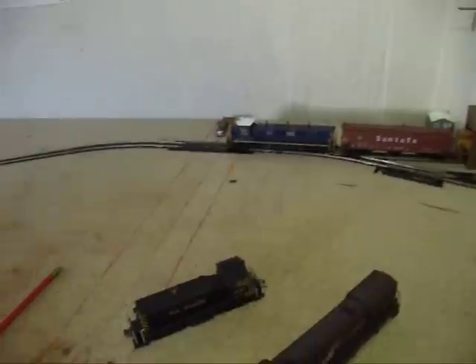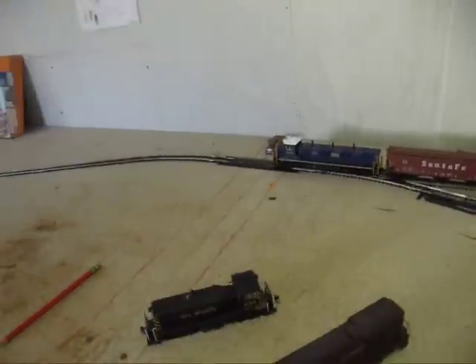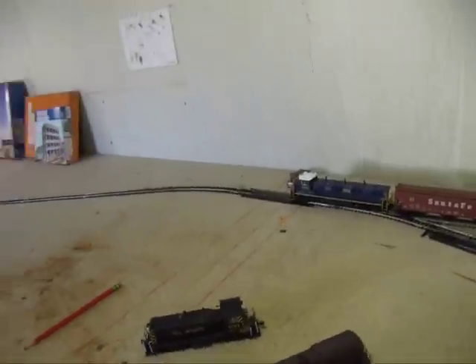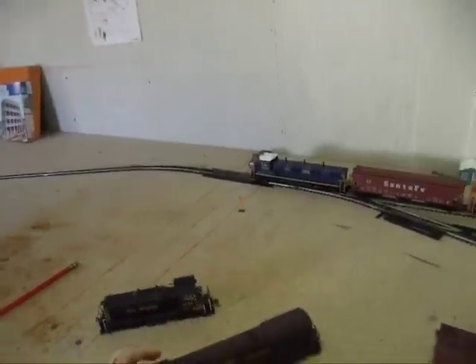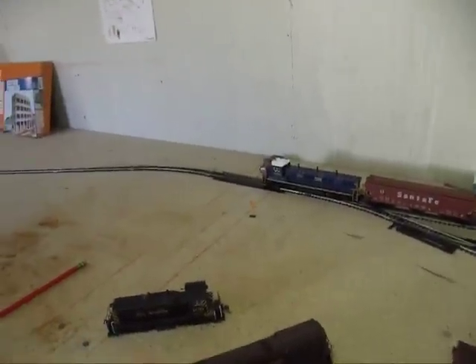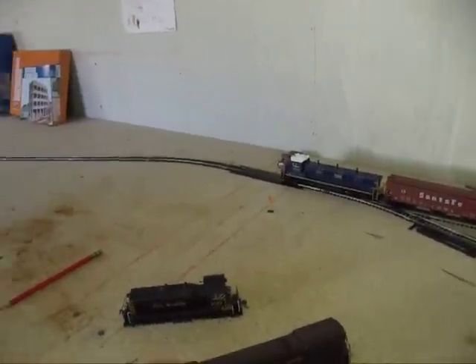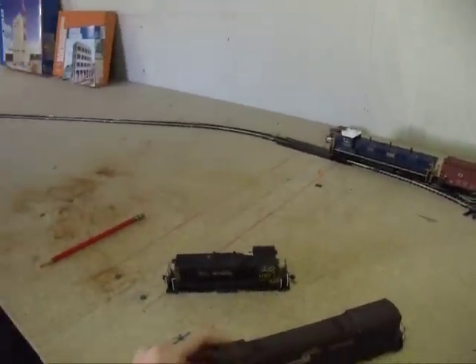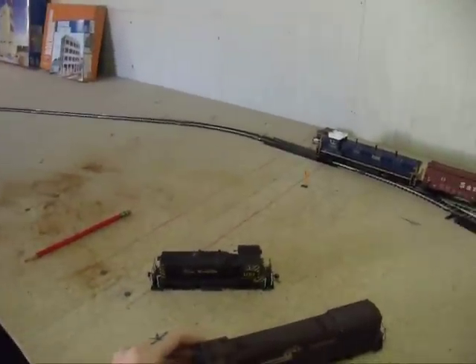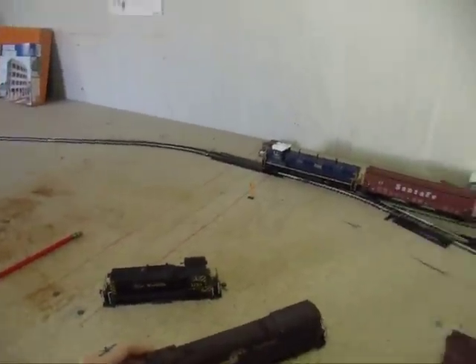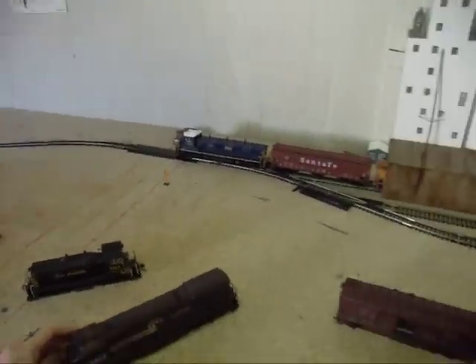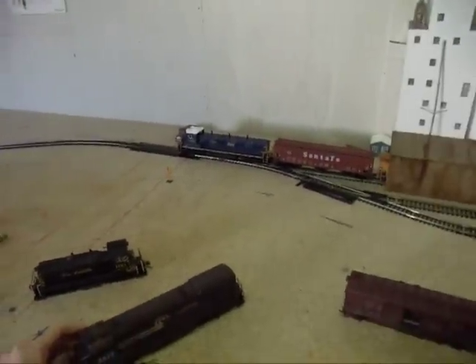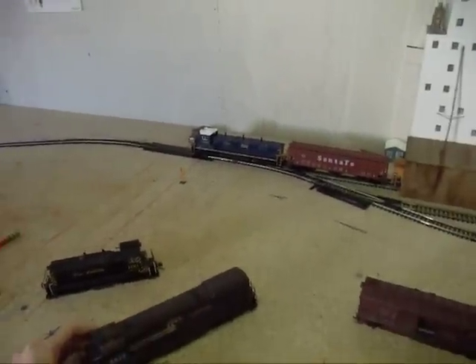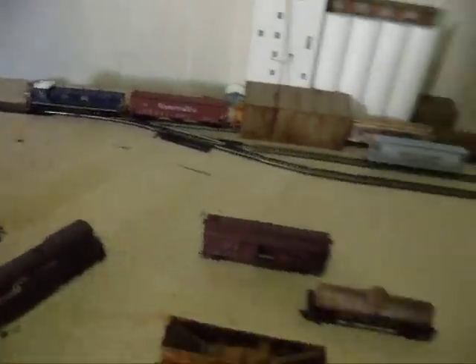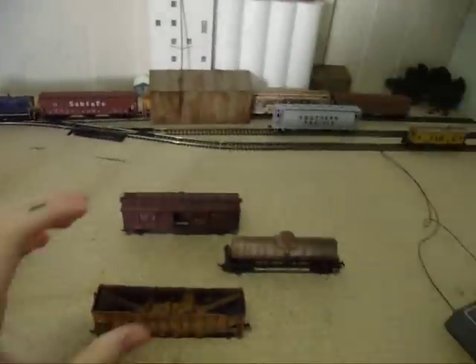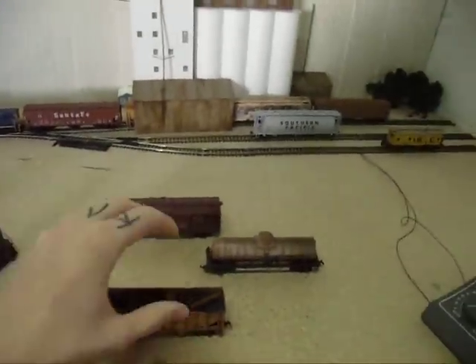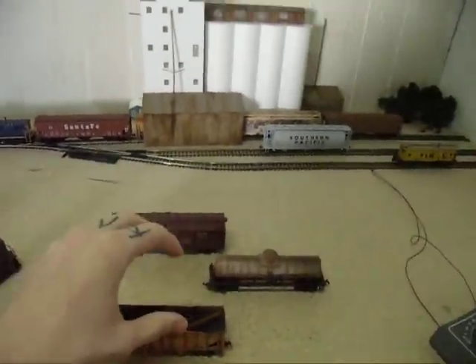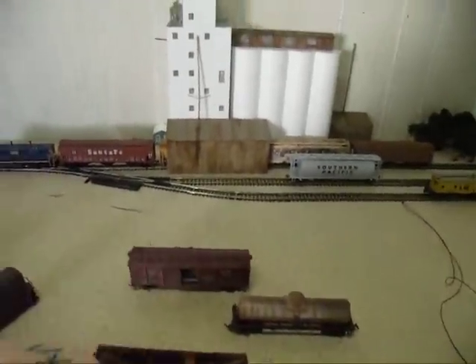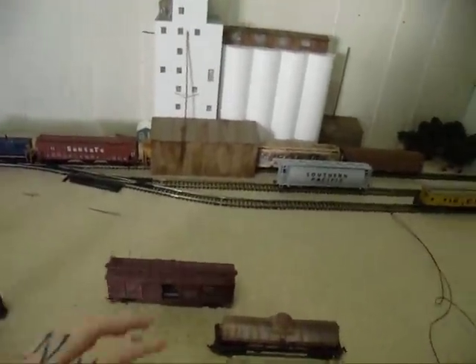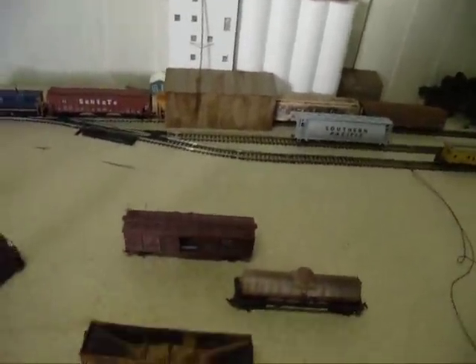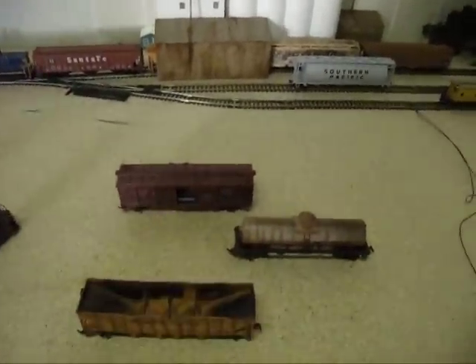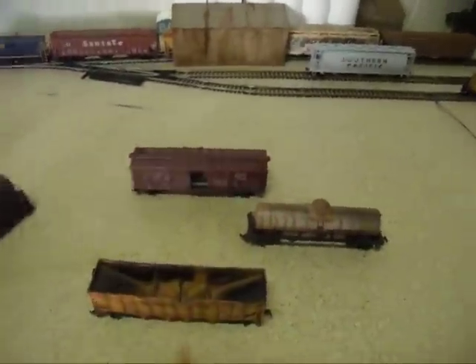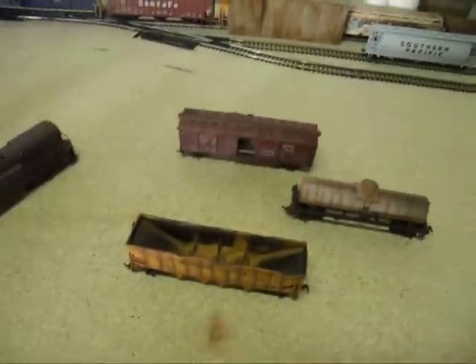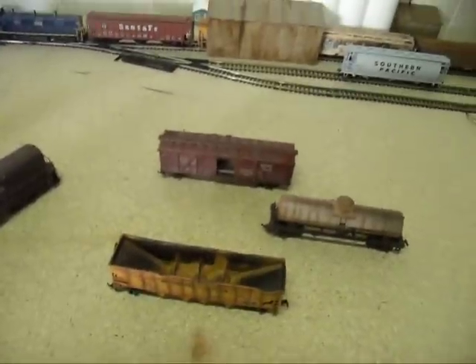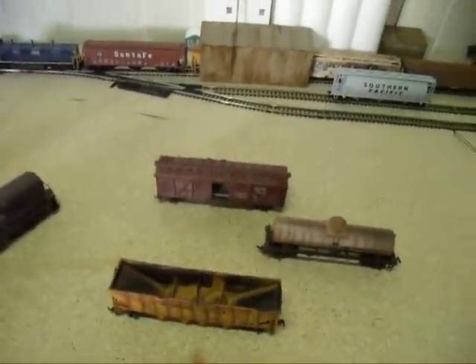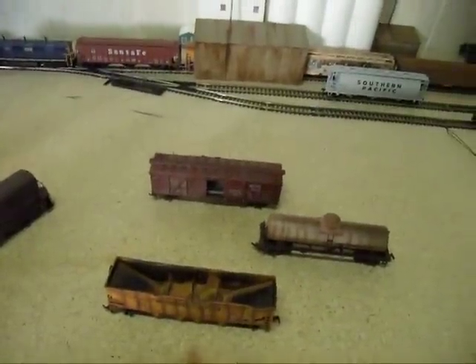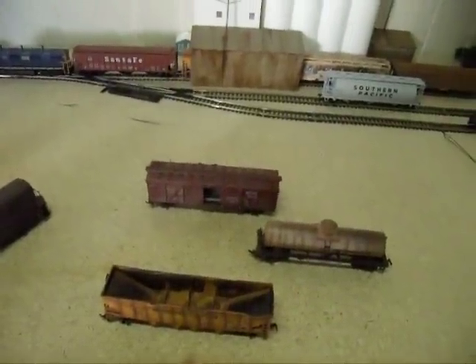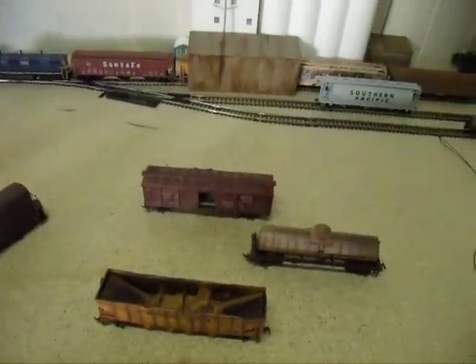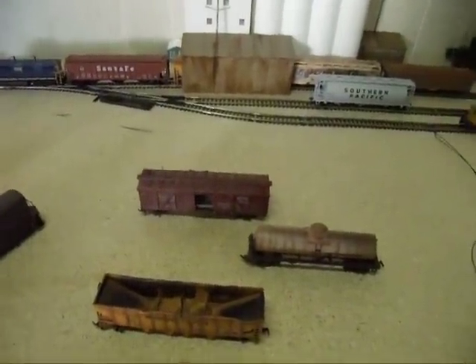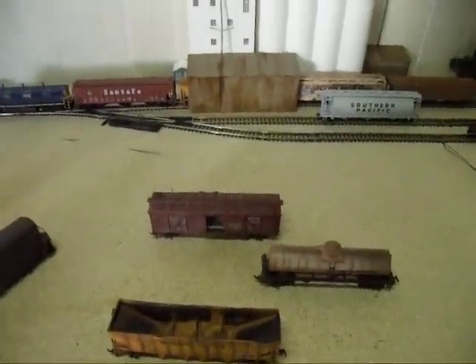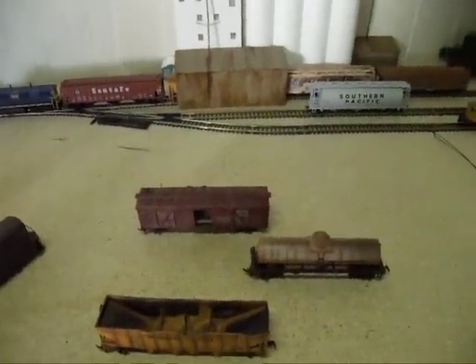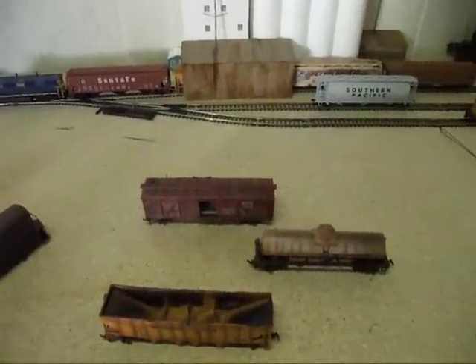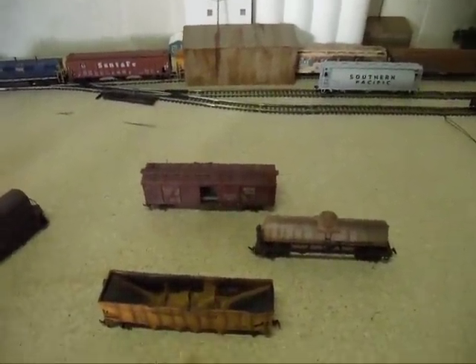Or if you guys are going to hit me up with a trade for any of this stuff, except for these freight cars — these are Doug's and he's wanting to just sell them and put money back into new cars to weather and sell again.